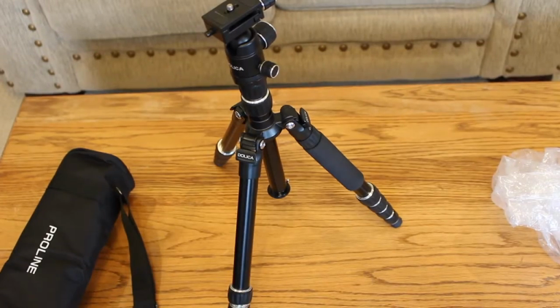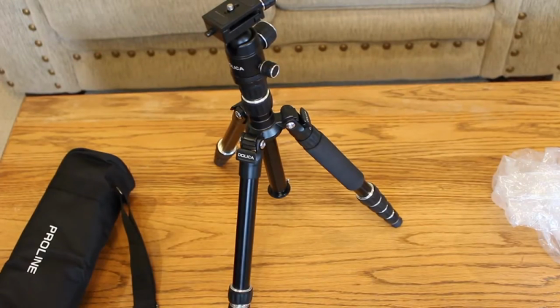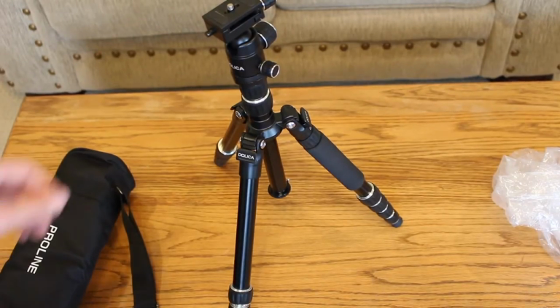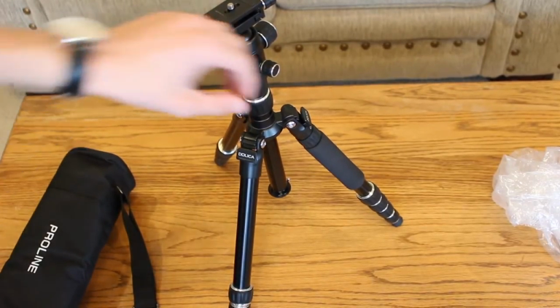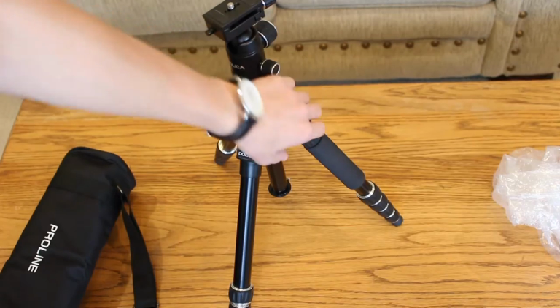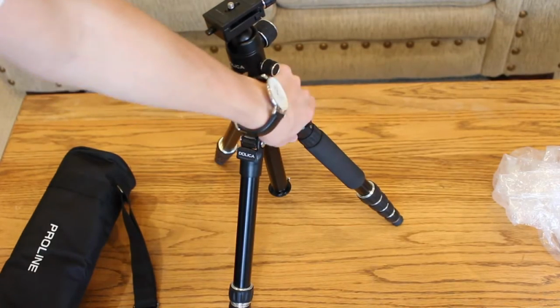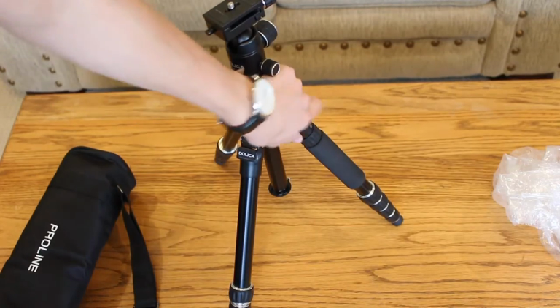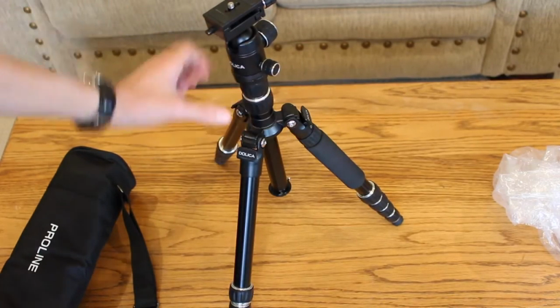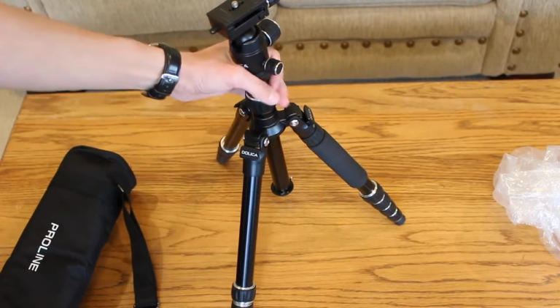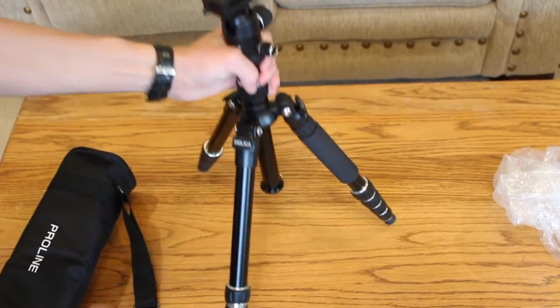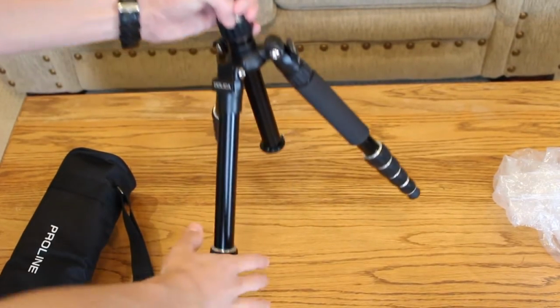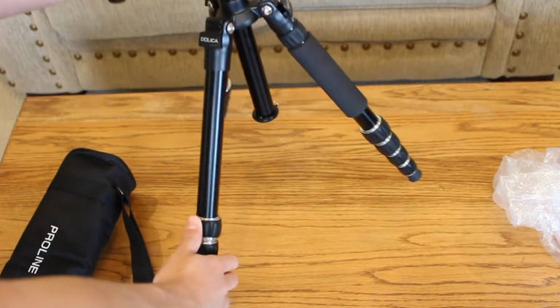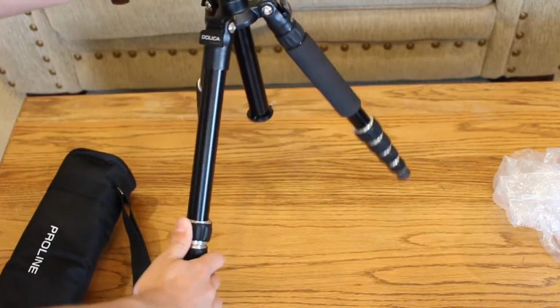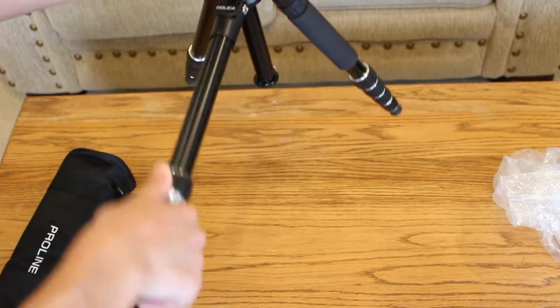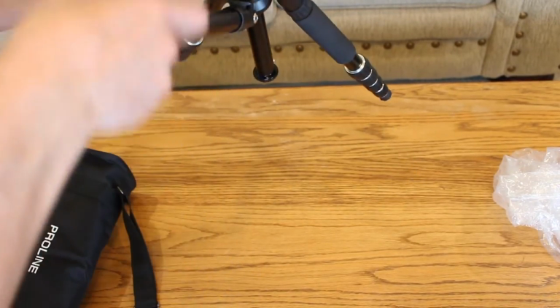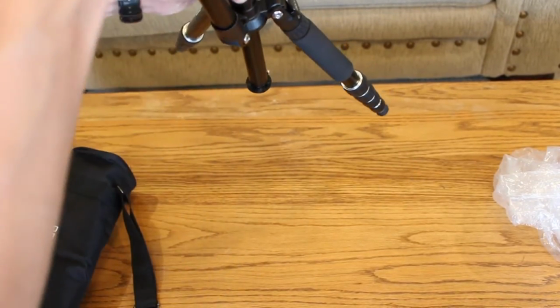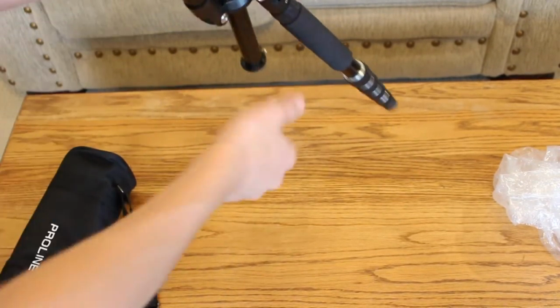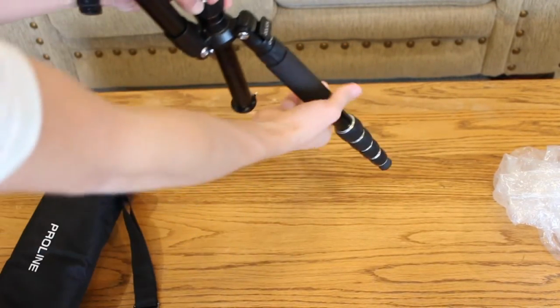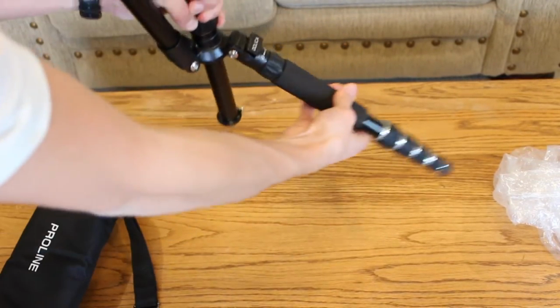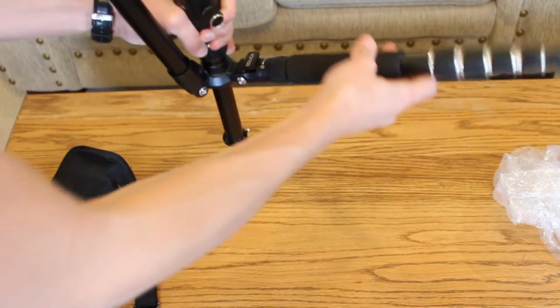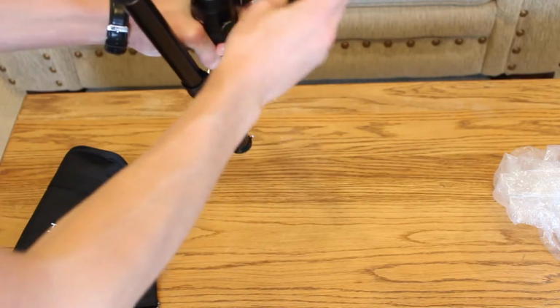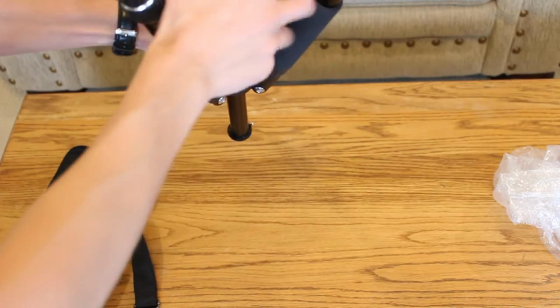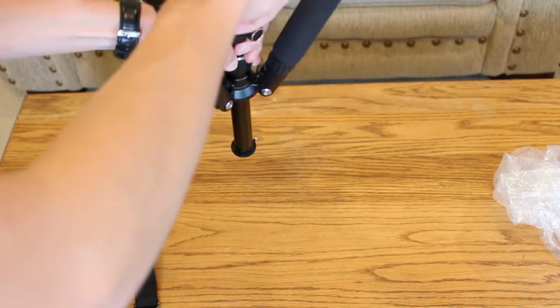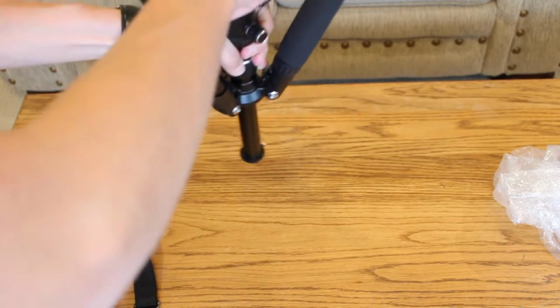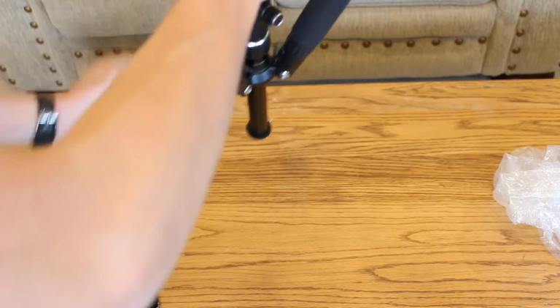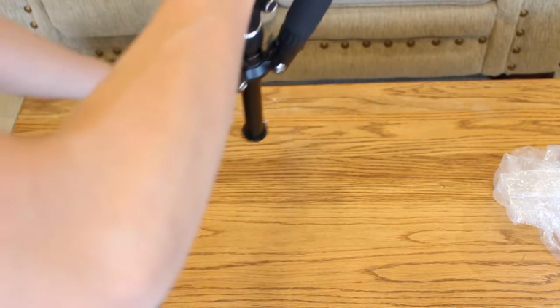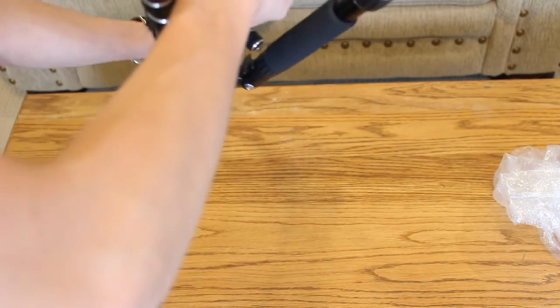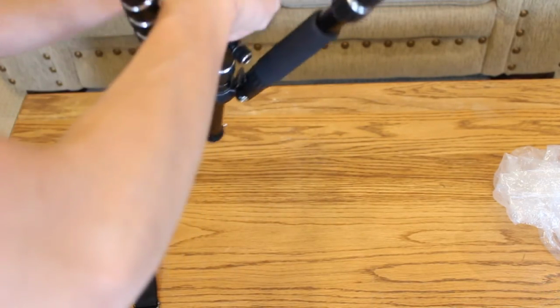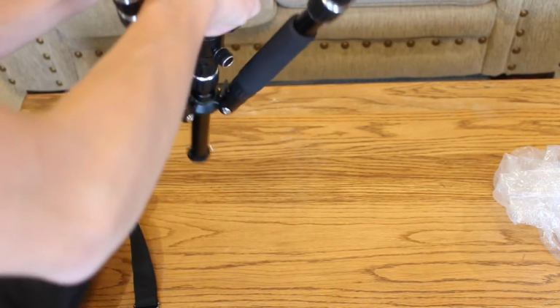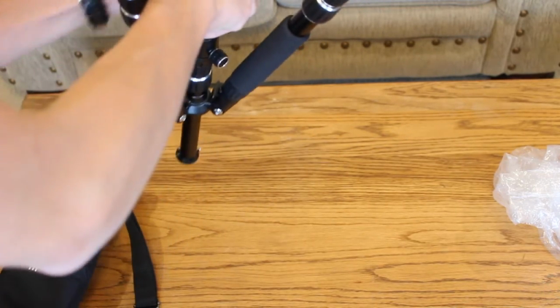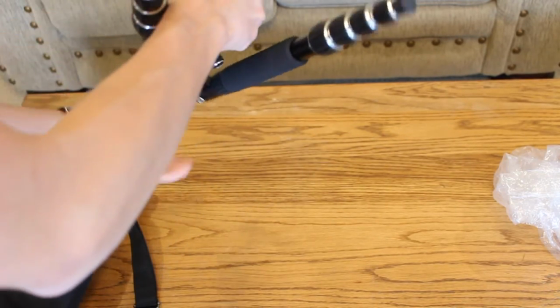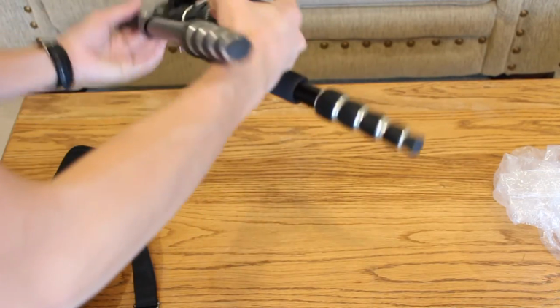Another special feature of this tripod is that it is reversible, so you can switch the legs around like this and hang your camera upside down, in case you wanted to do something like a long exposure macro shot.